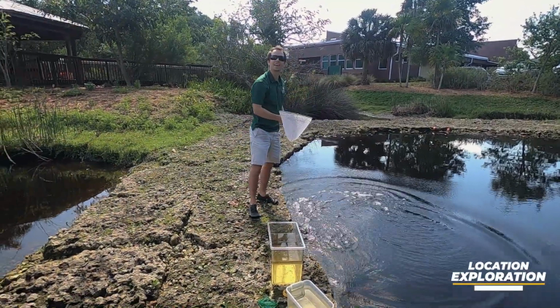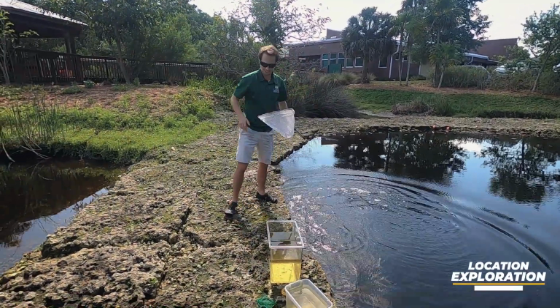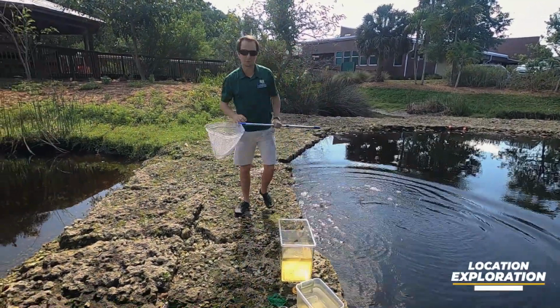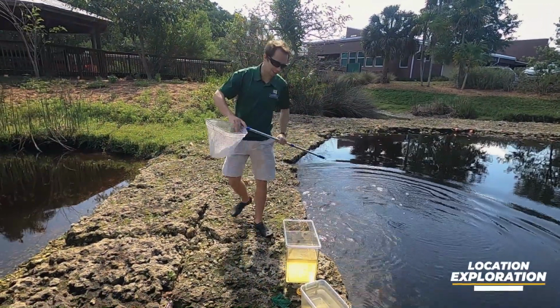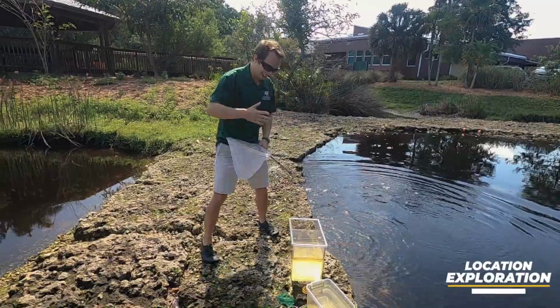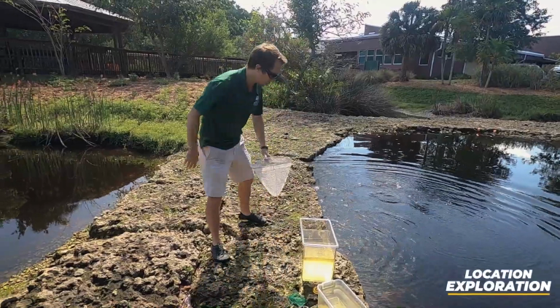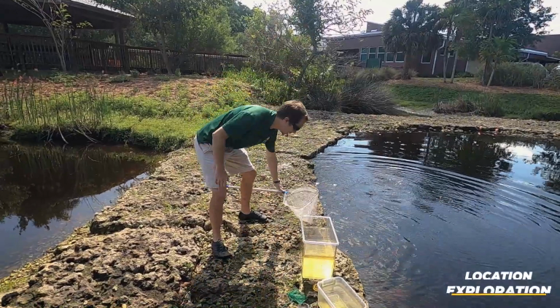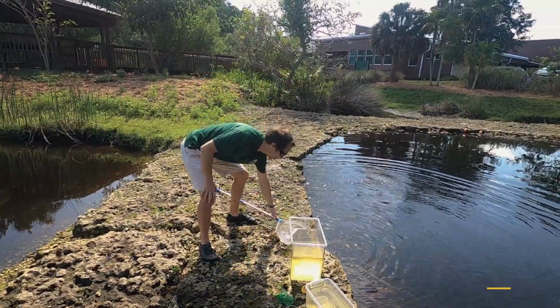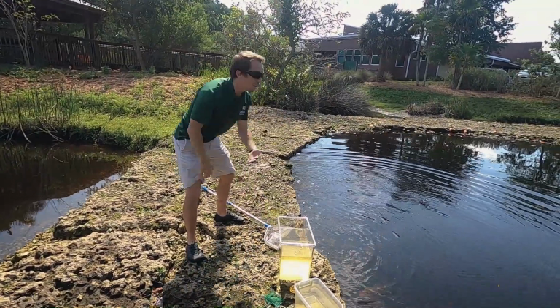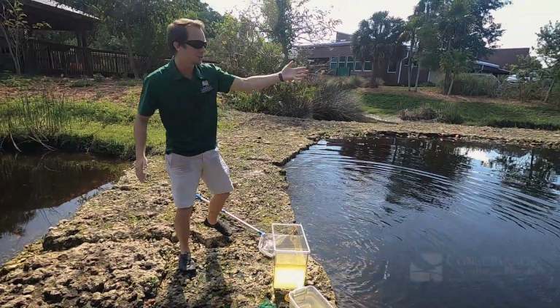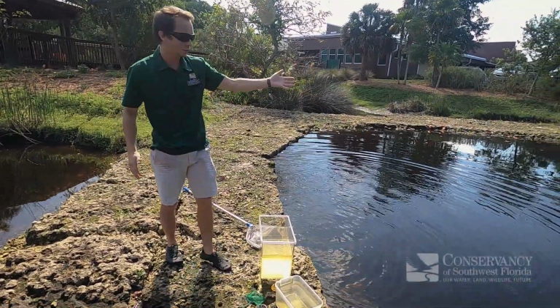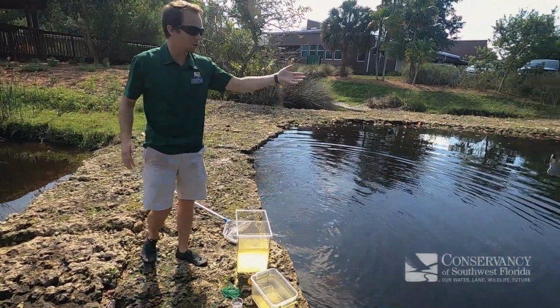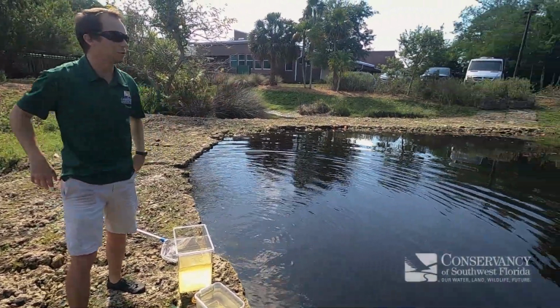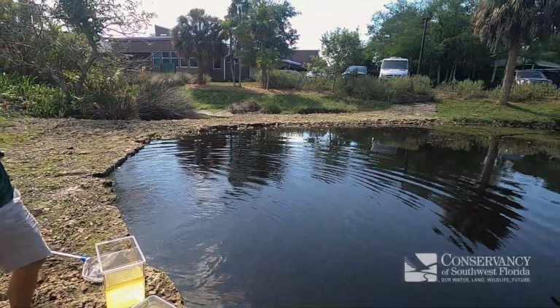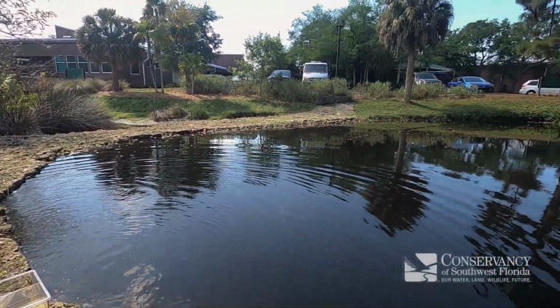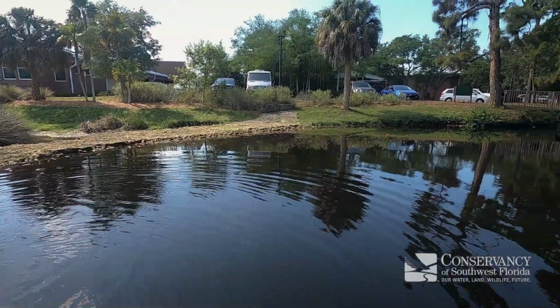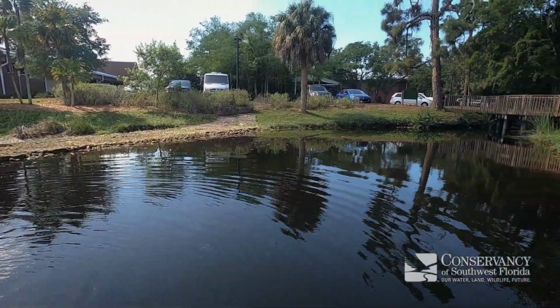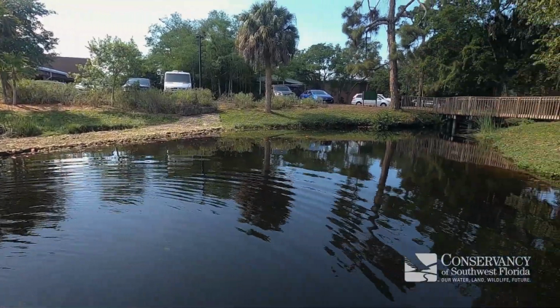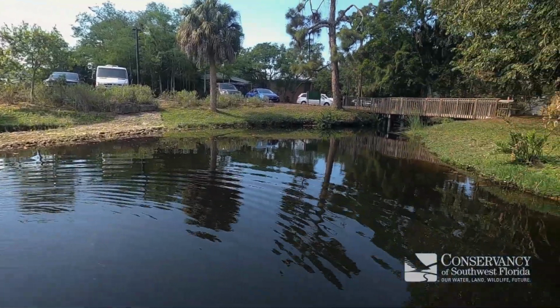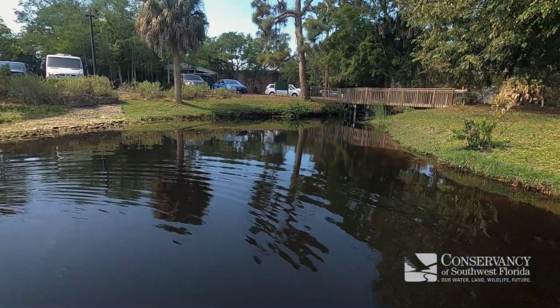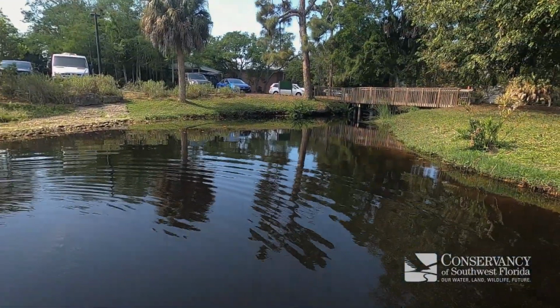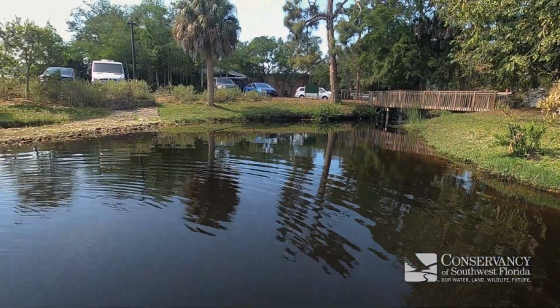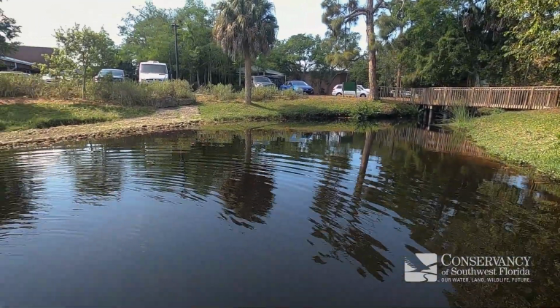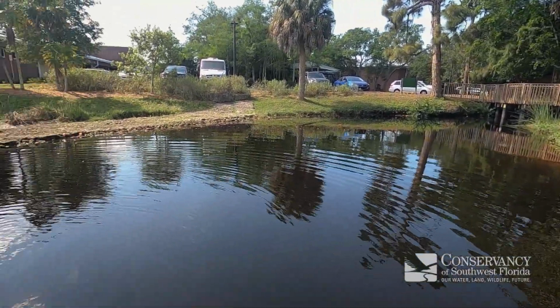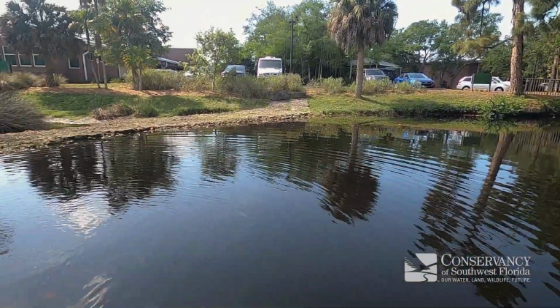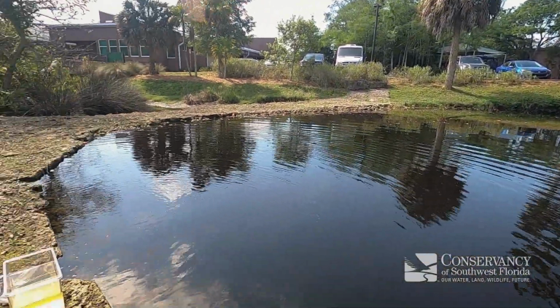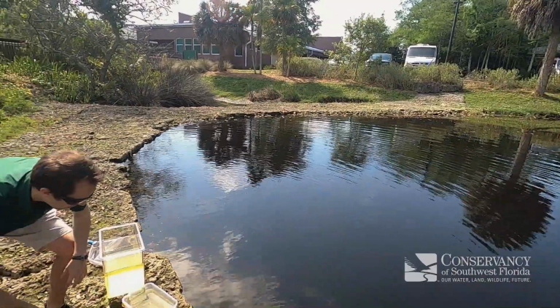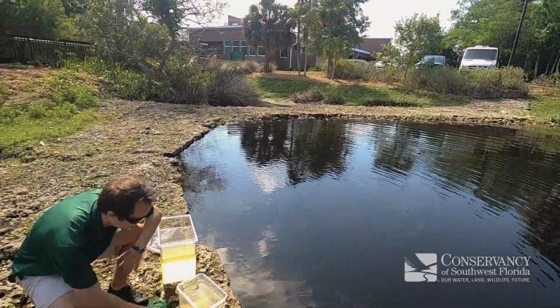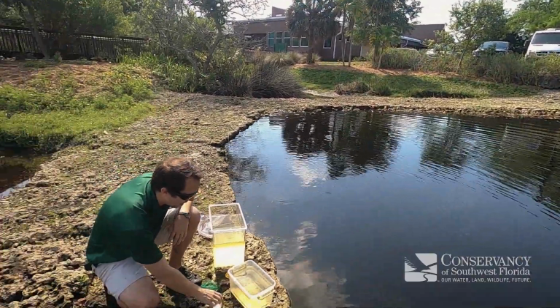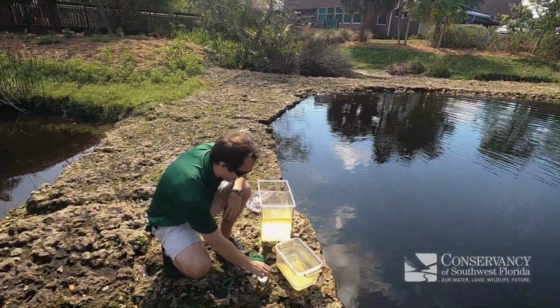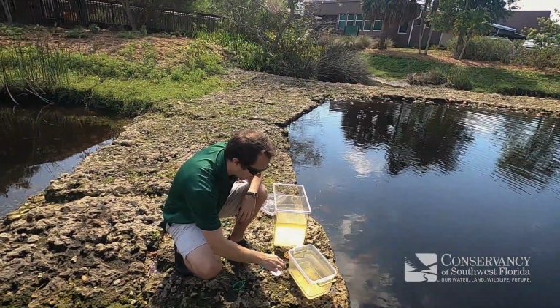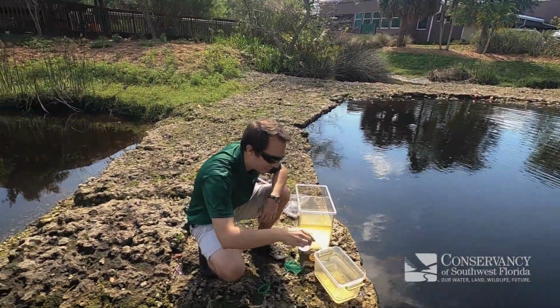Hey guys, Kevin from the Conservancy here. I've just been spending some time out here in our Conservancy's filter marsh. It's a beautiful day to be outside, and I've been trying to catch some fish. A lot of fish live in this marsh, but I've been trying to catch specifically this guy right here.